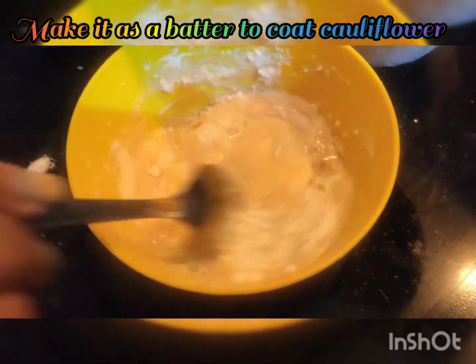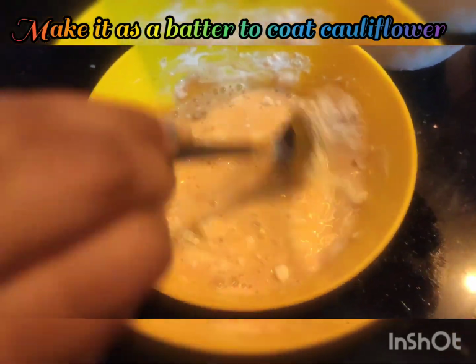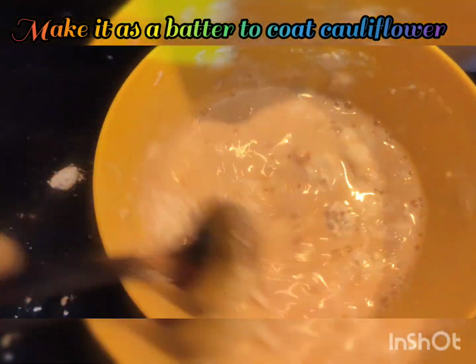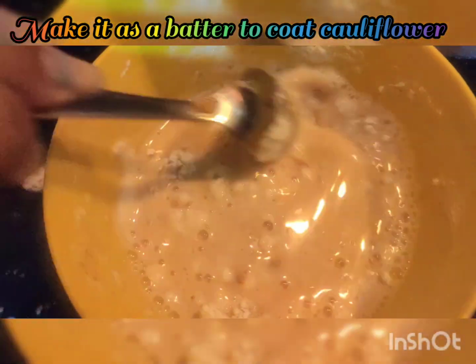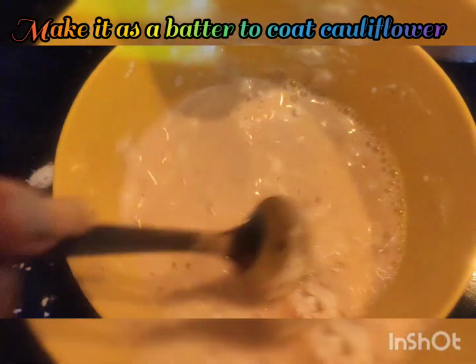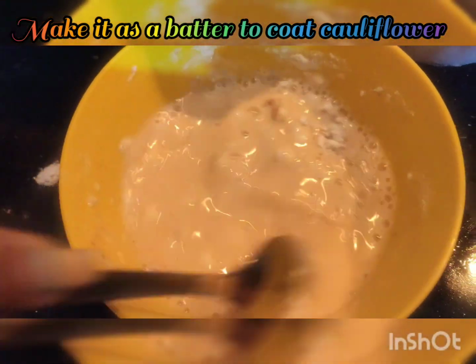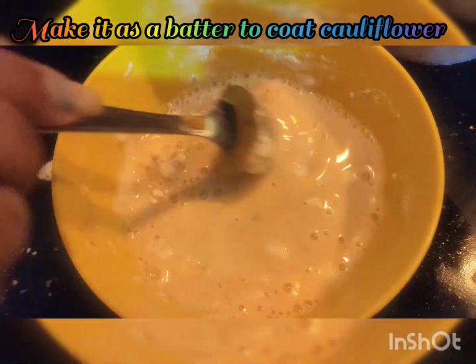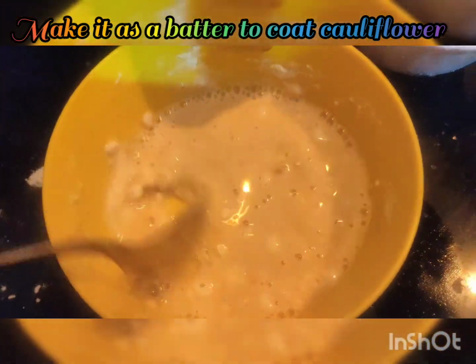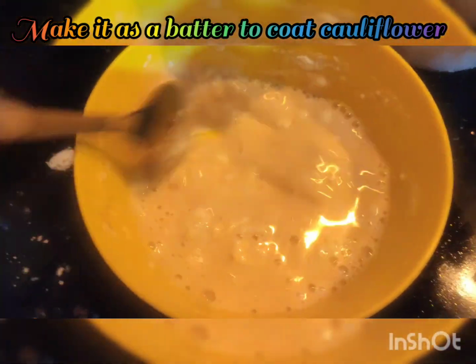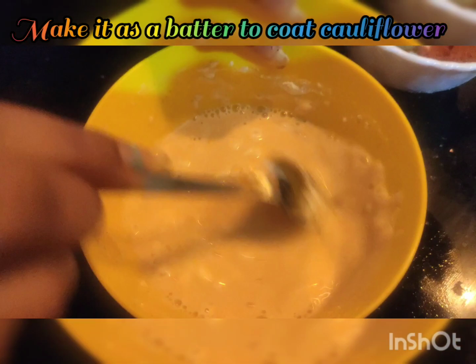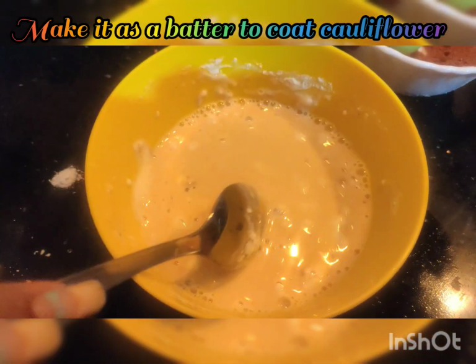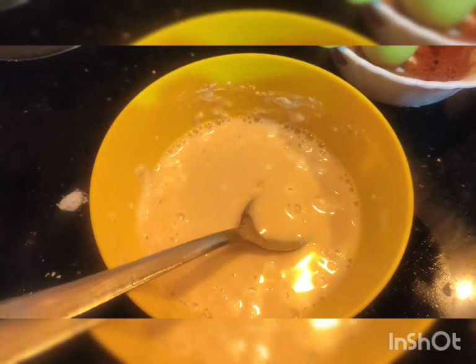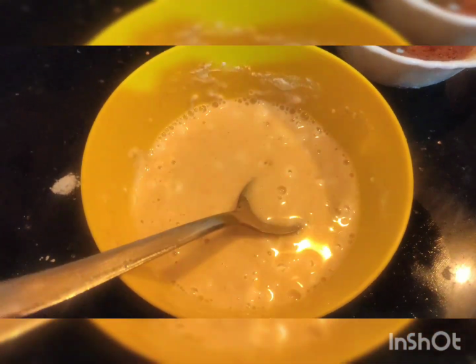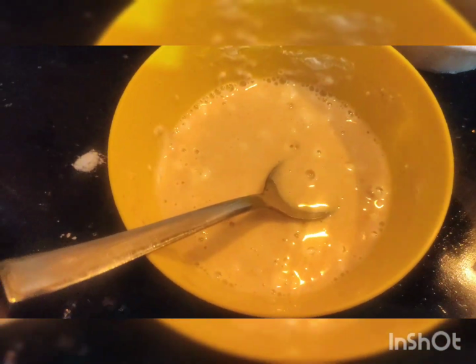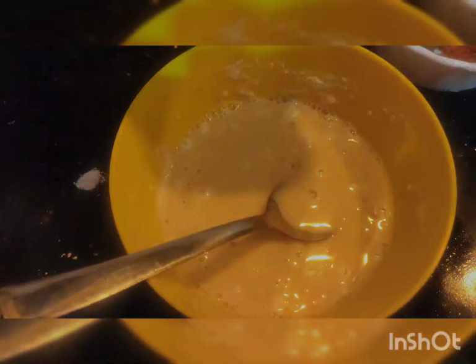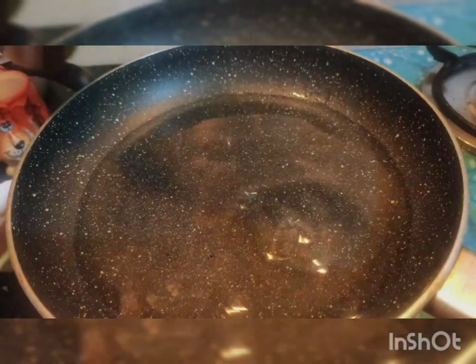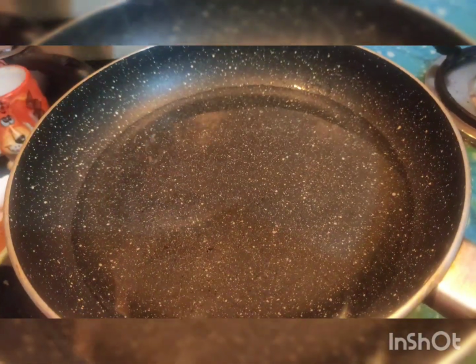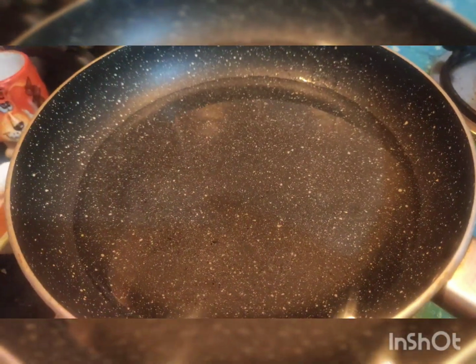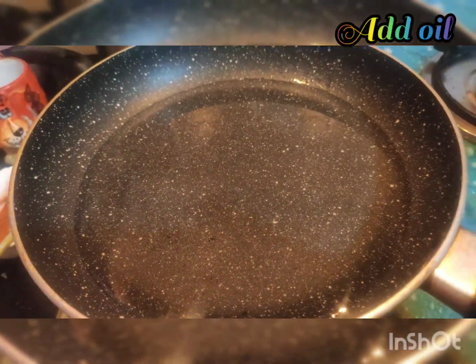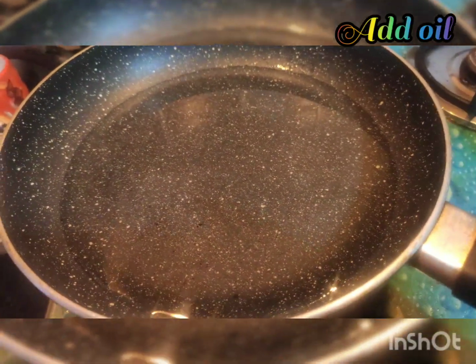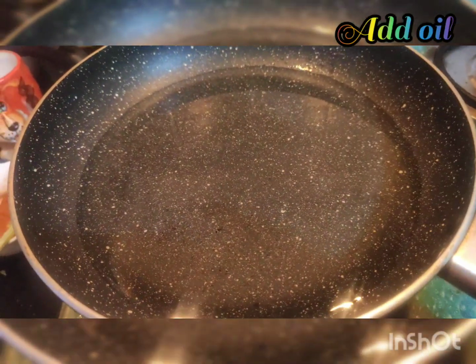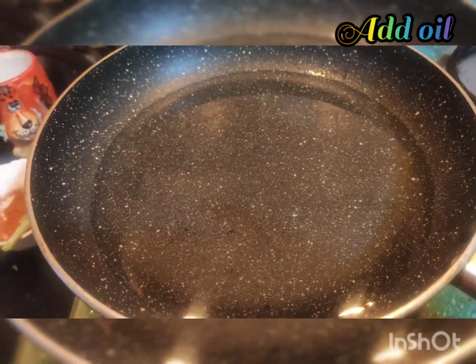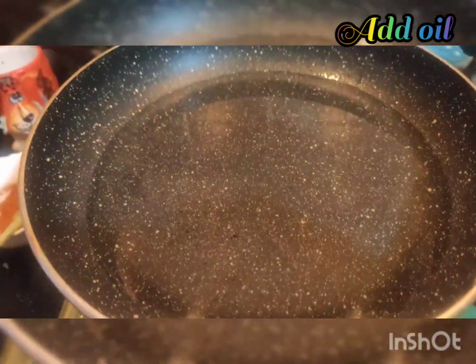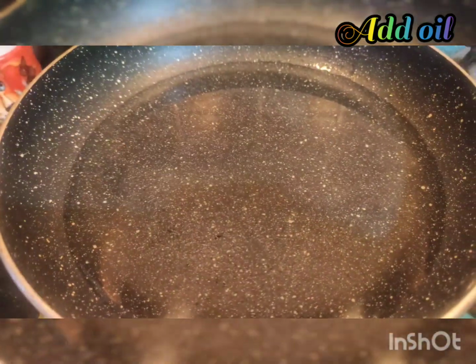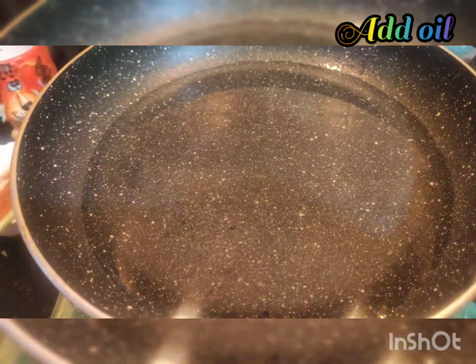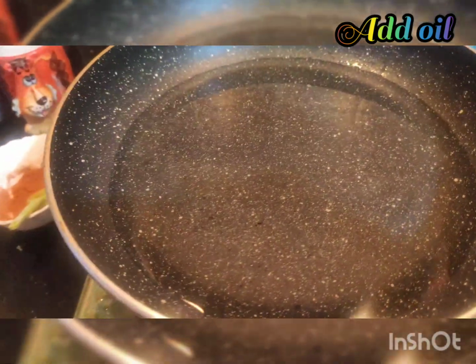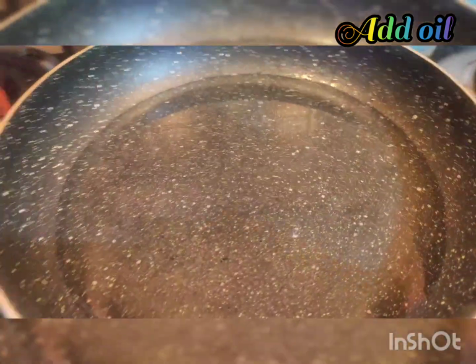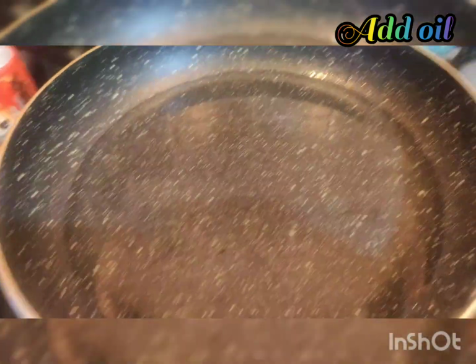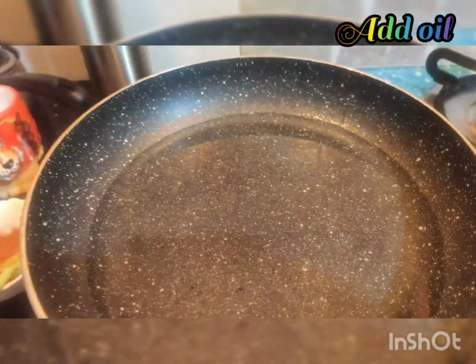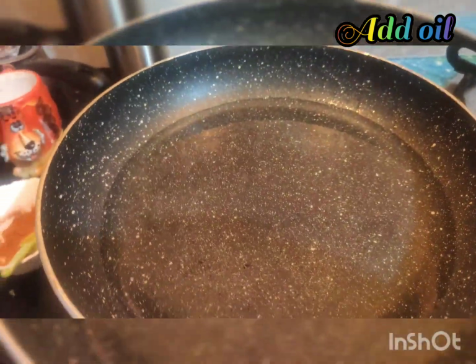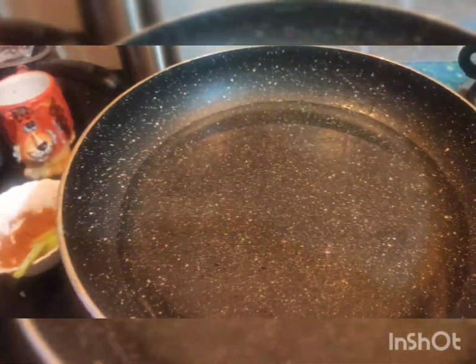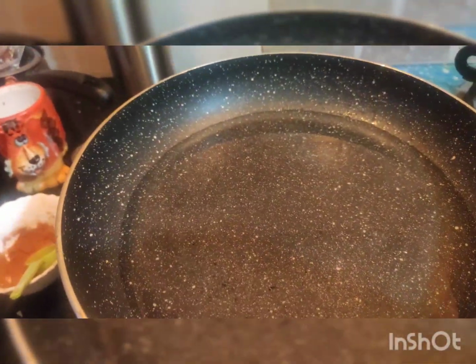Mix it together. Add oil to a pan and heat it.